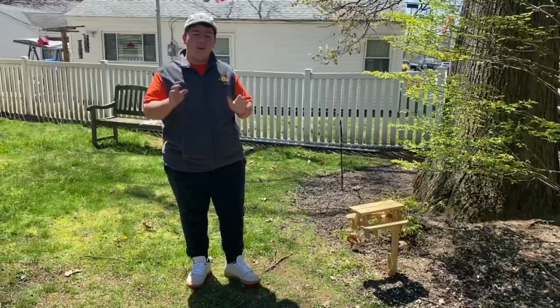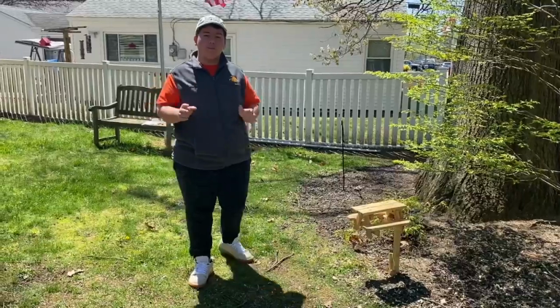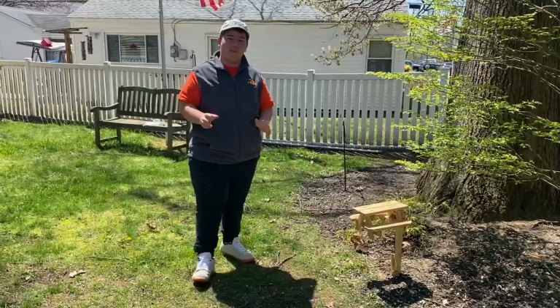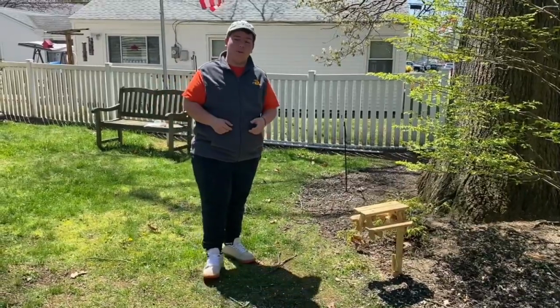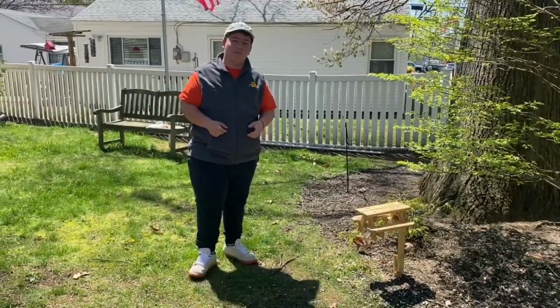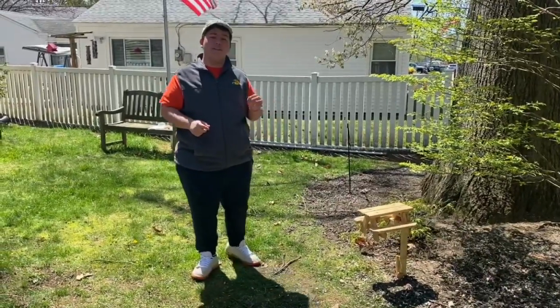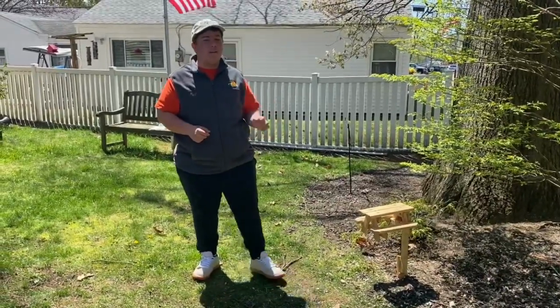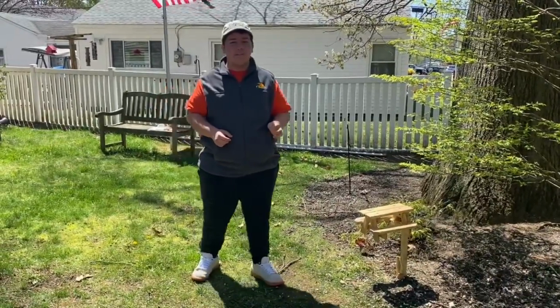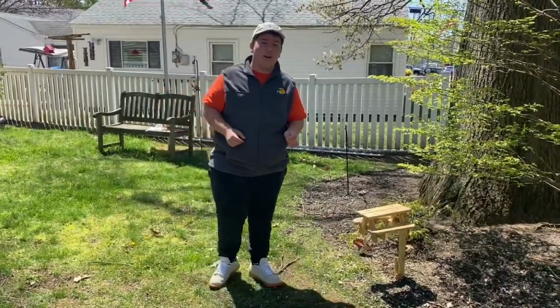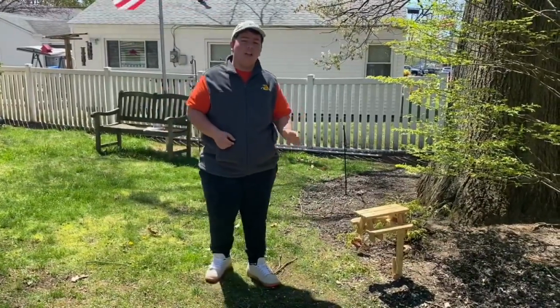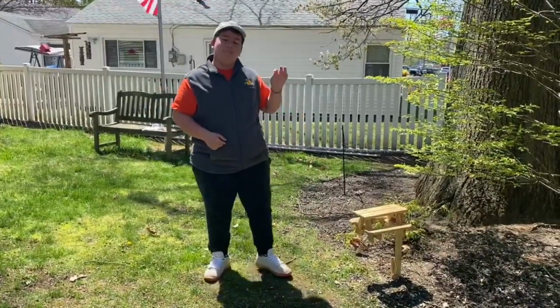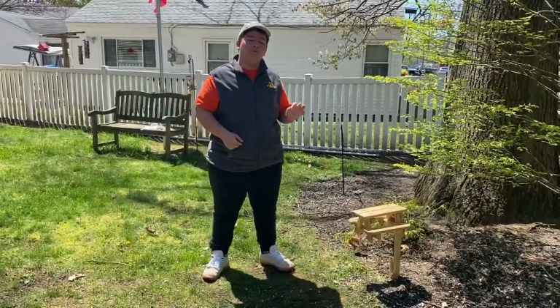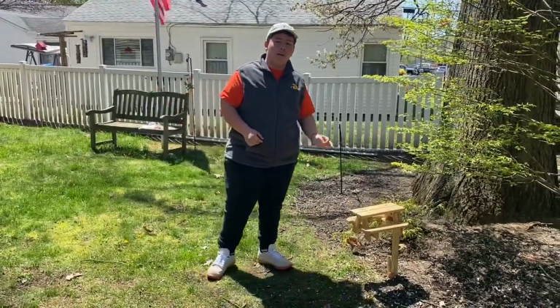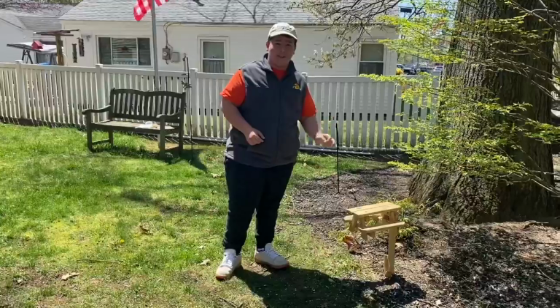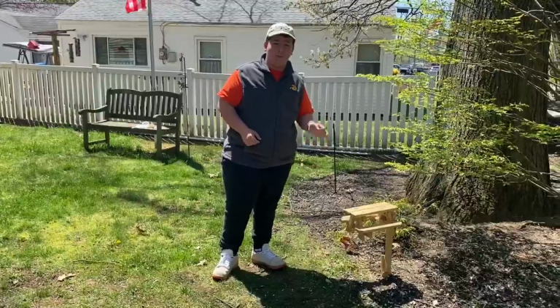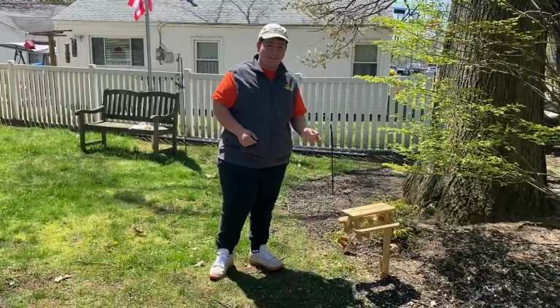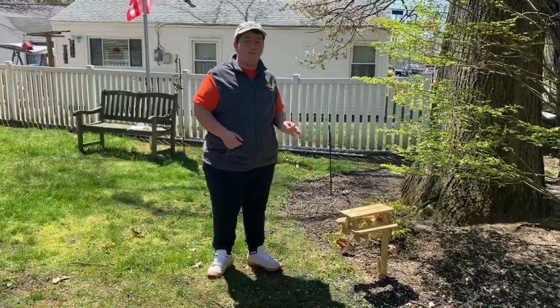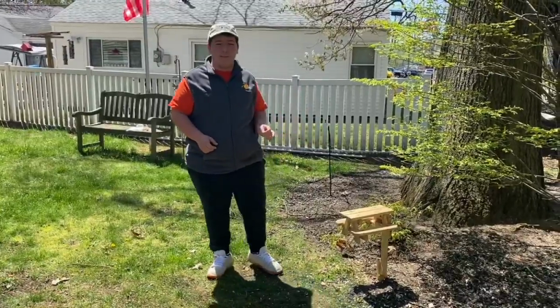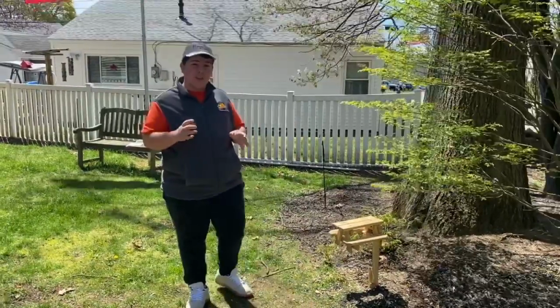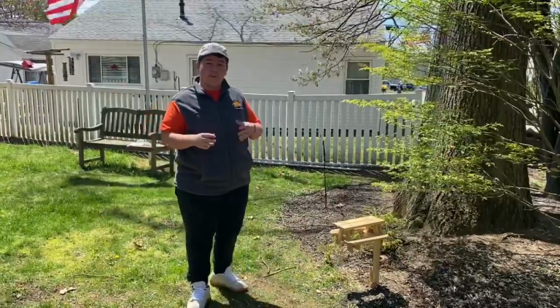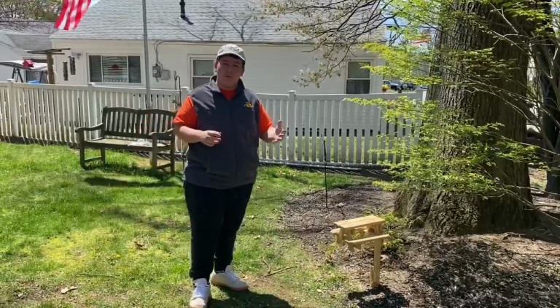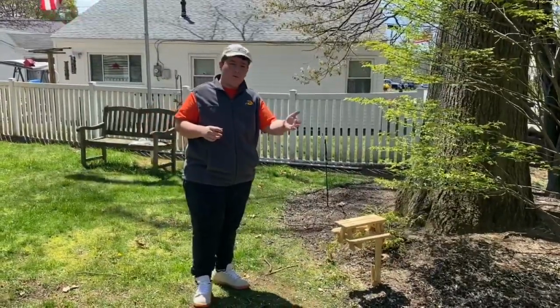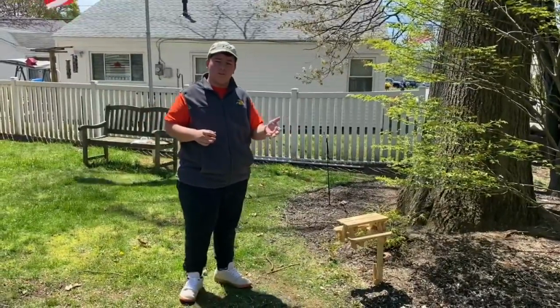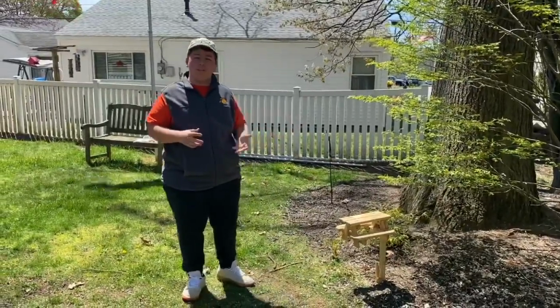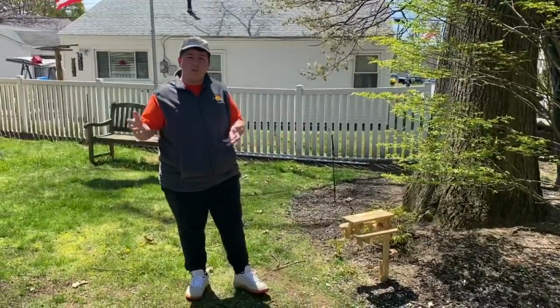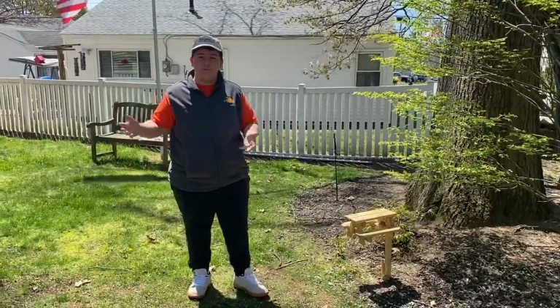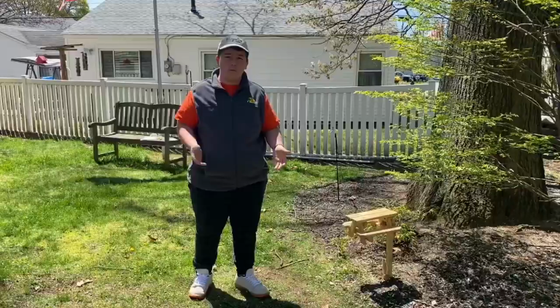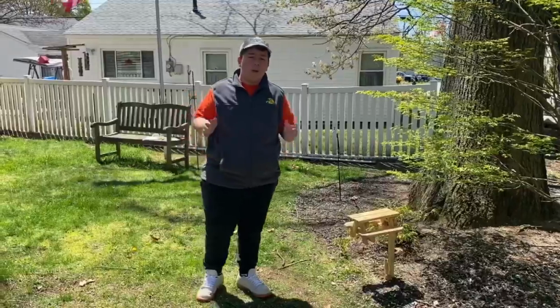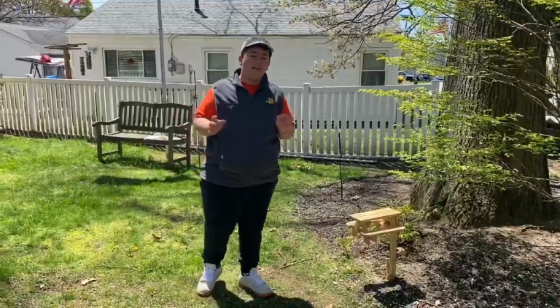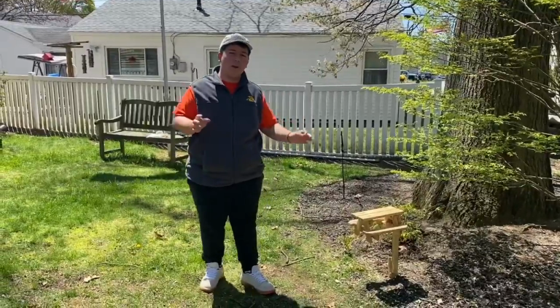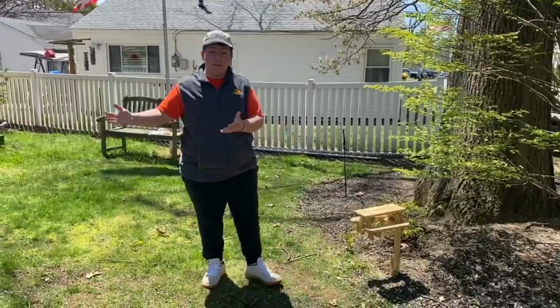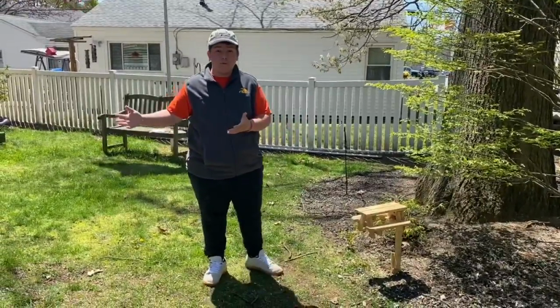Welcome back to another Hanson Farm Nursery video. Today we're going to talk about the squirrel picnic table. Do you hate it when your squirrel goes into your garden and eats all your fruits and vegetables? Well, now here's a way where they won't do that.